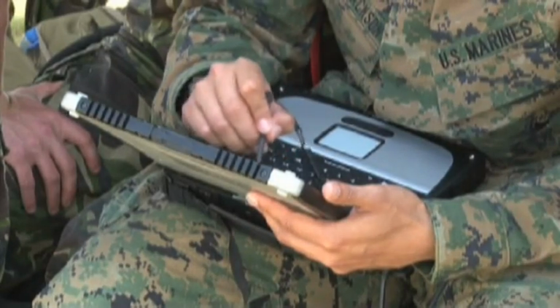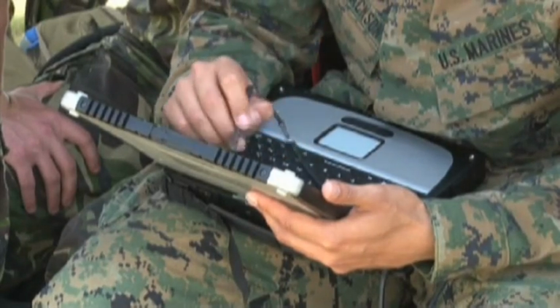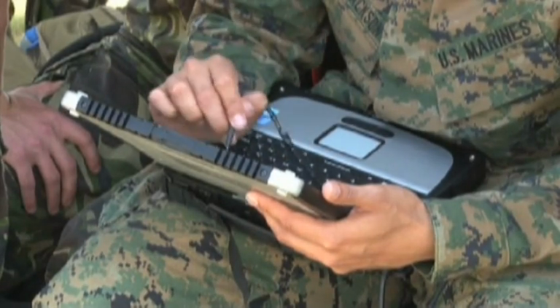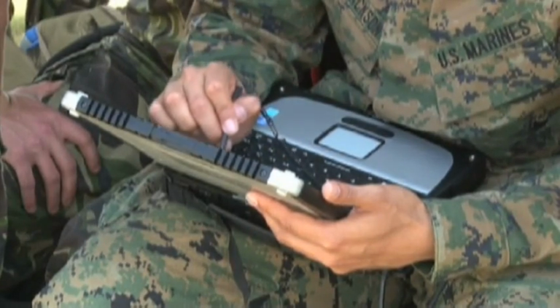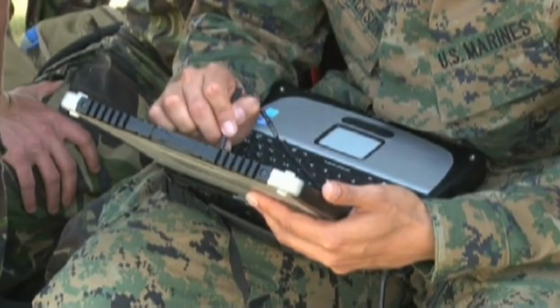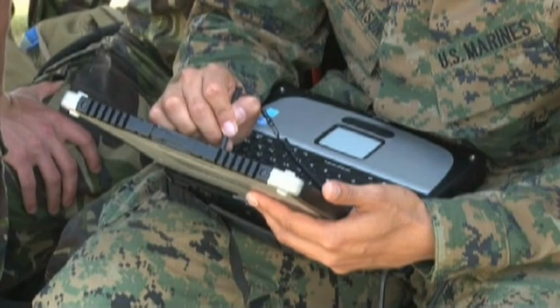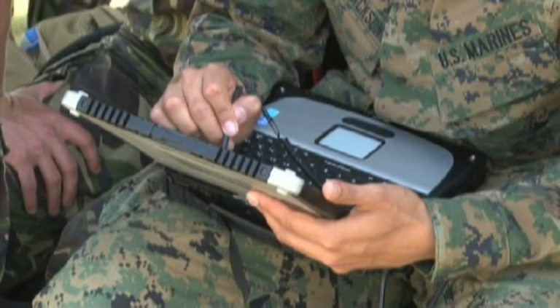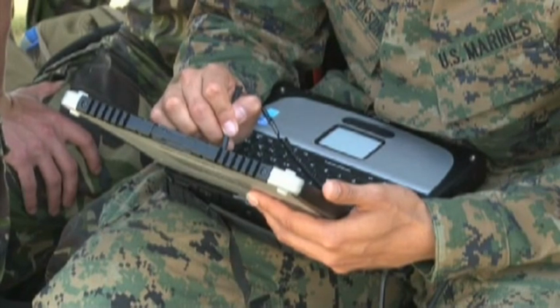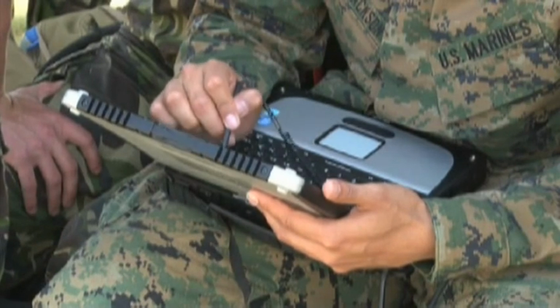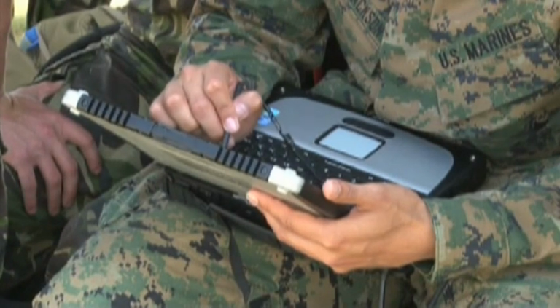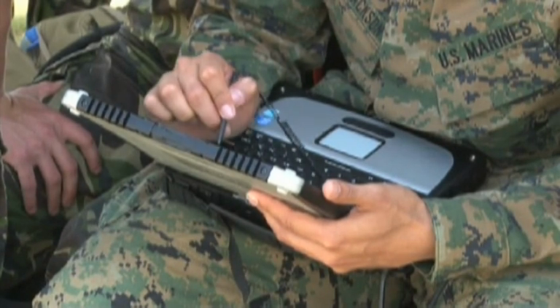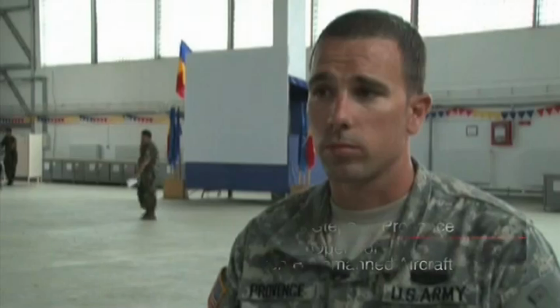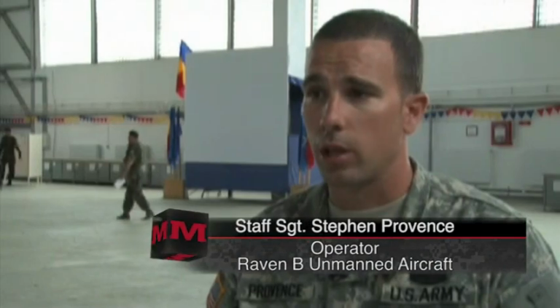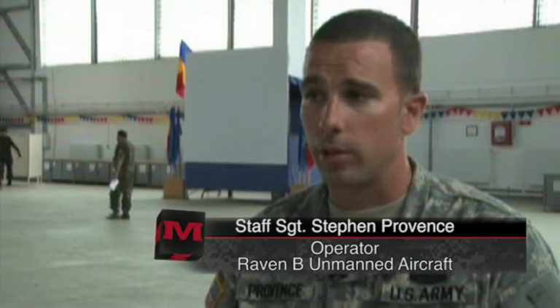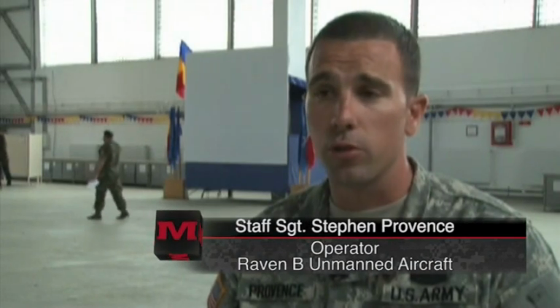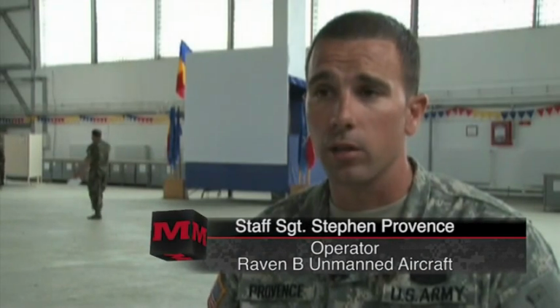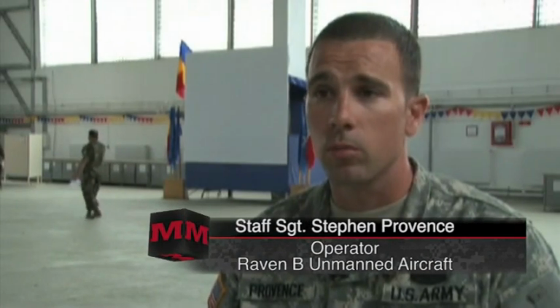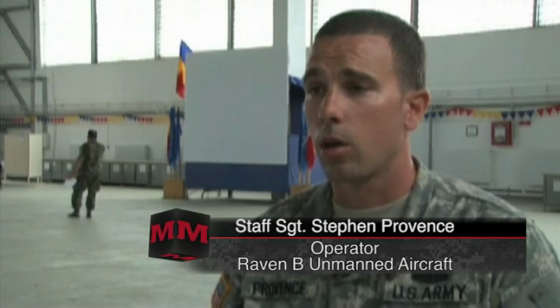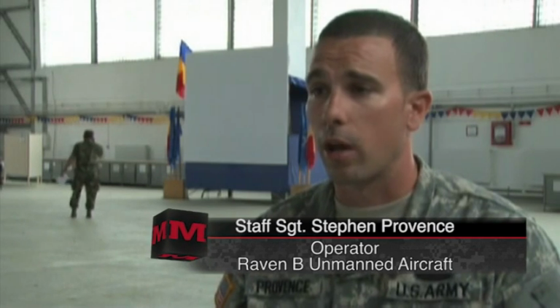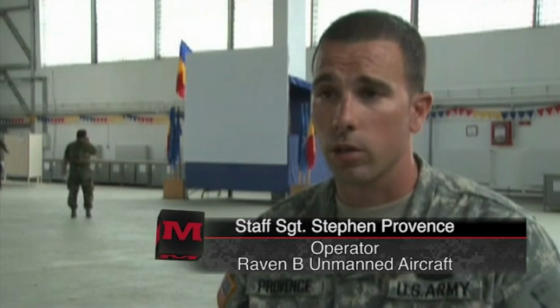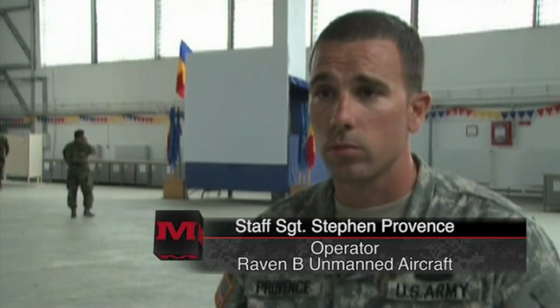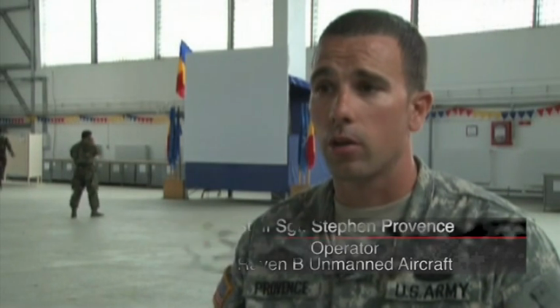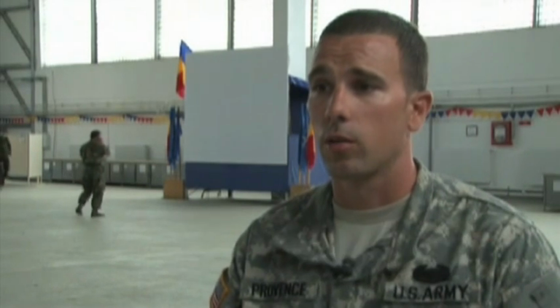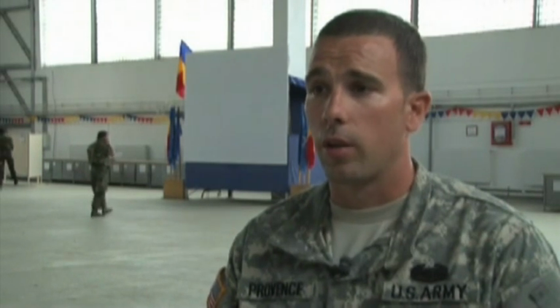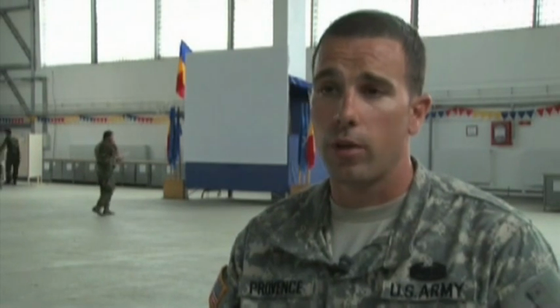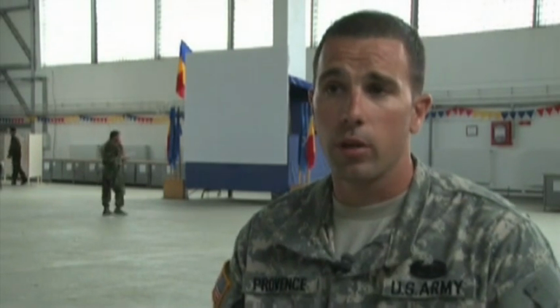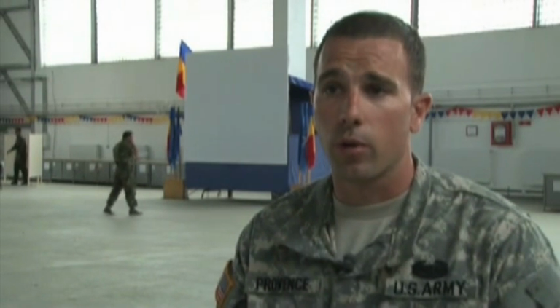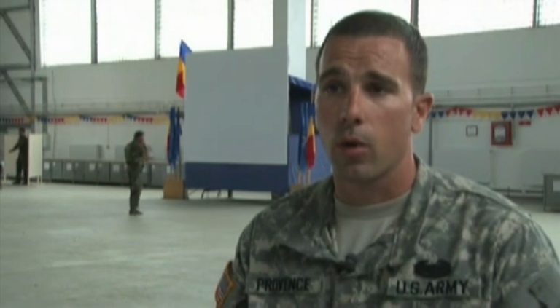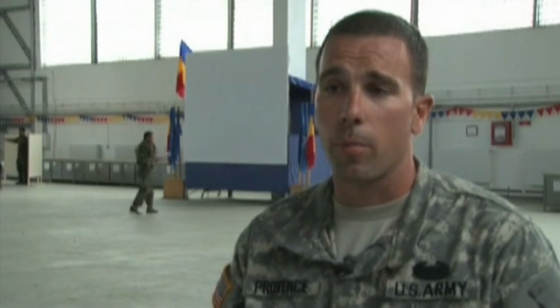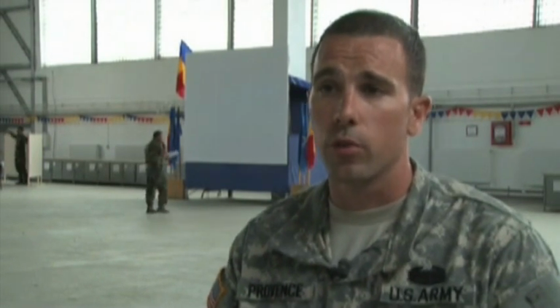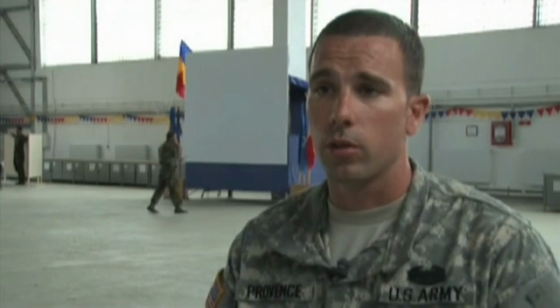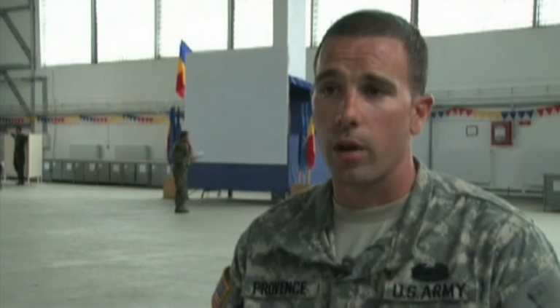This course will prepare them if they ever need to employ the Raven system if operating with U.S. units downrange. They did their mission planning, they learned how to target, and now they're ready to go out there right now on the battlefield and use the Raven.